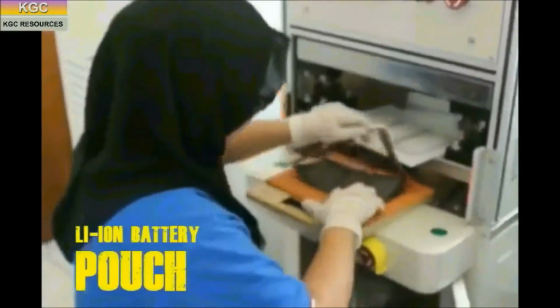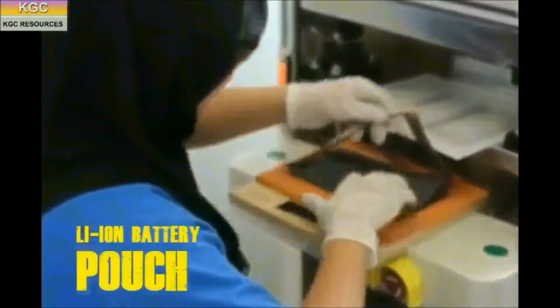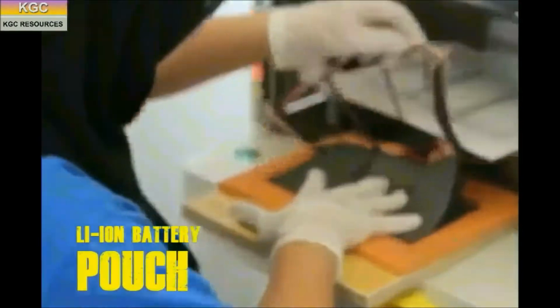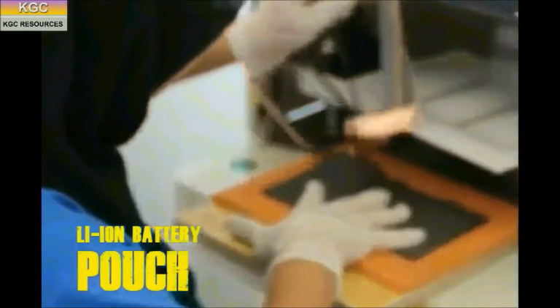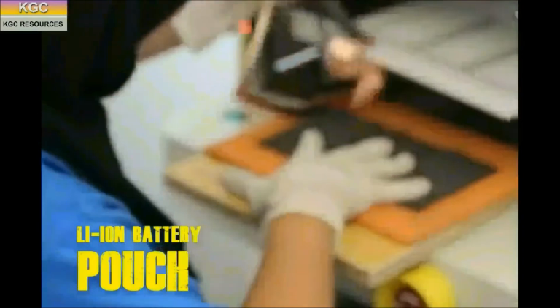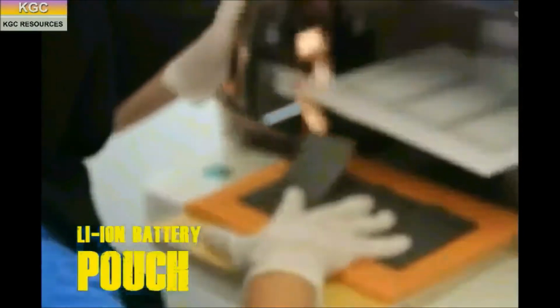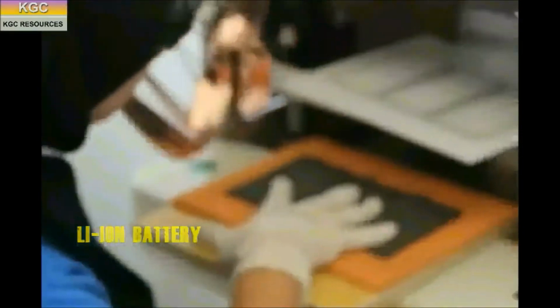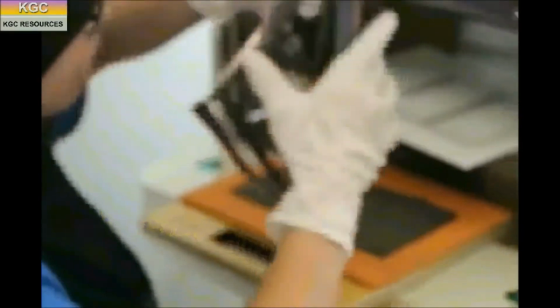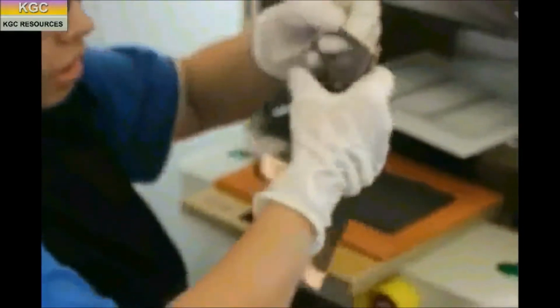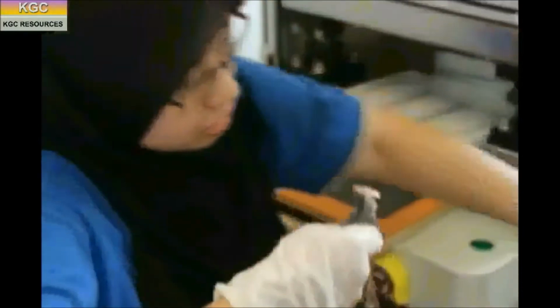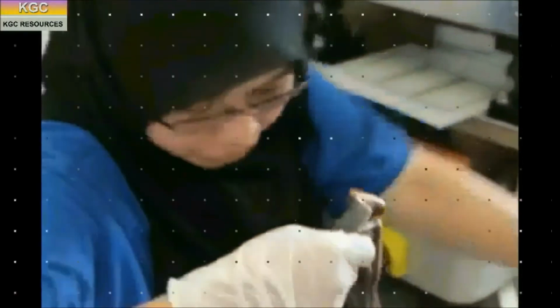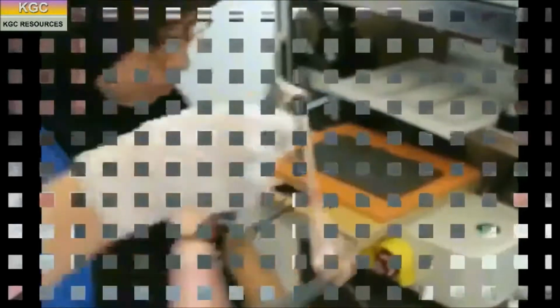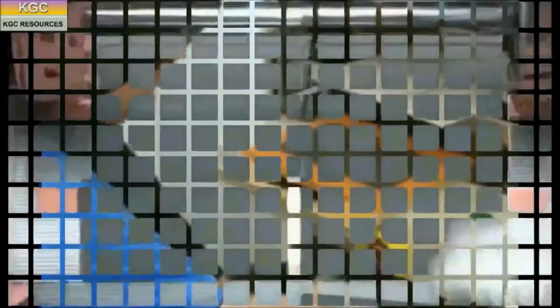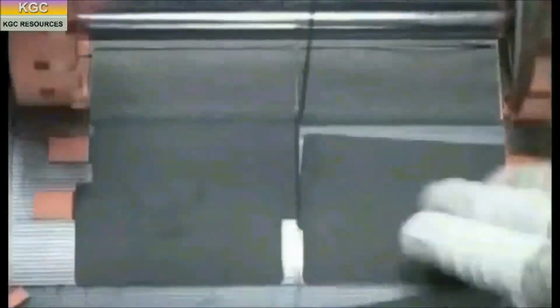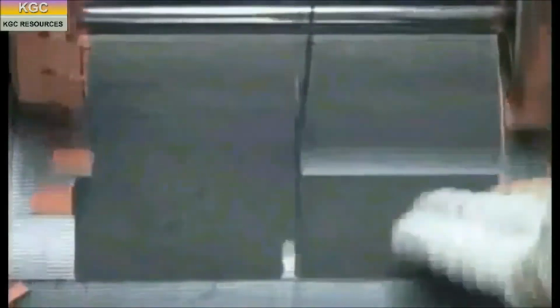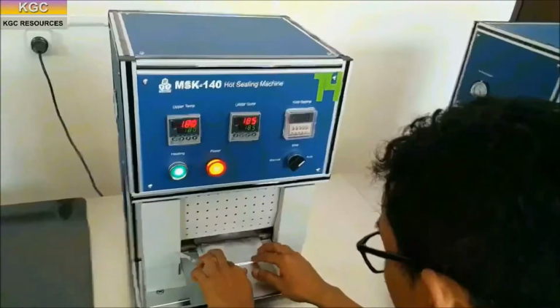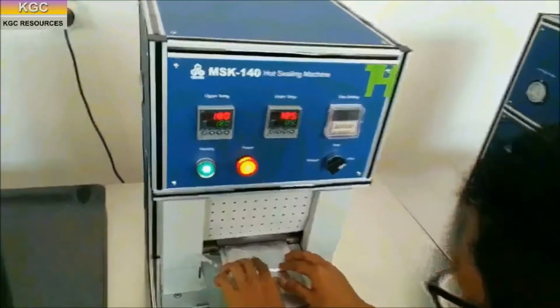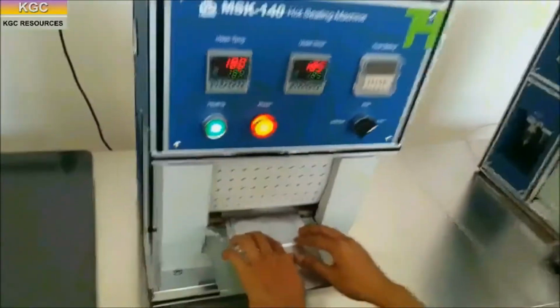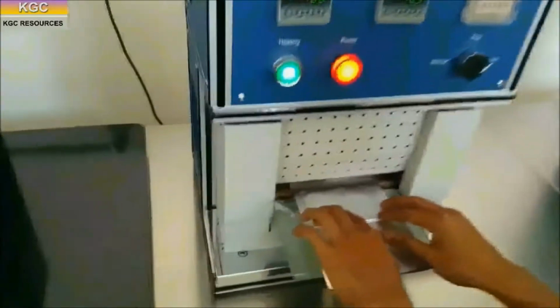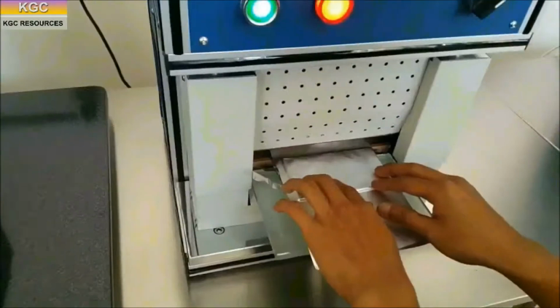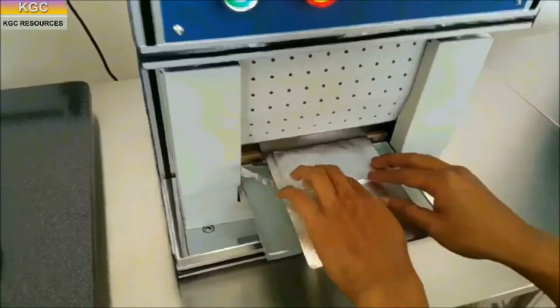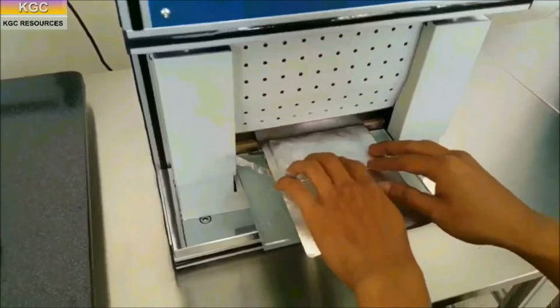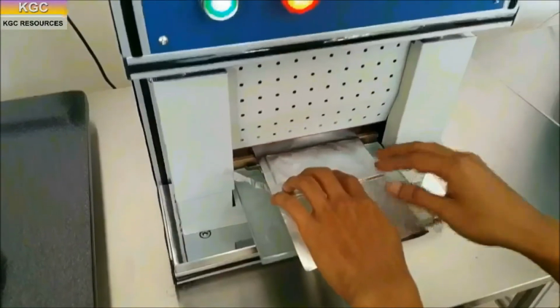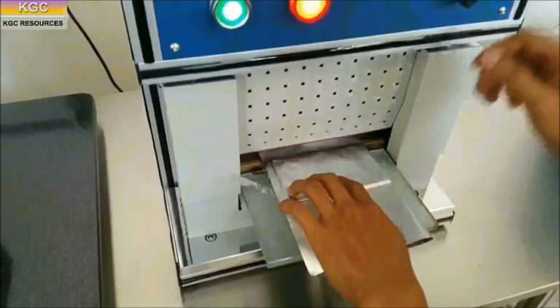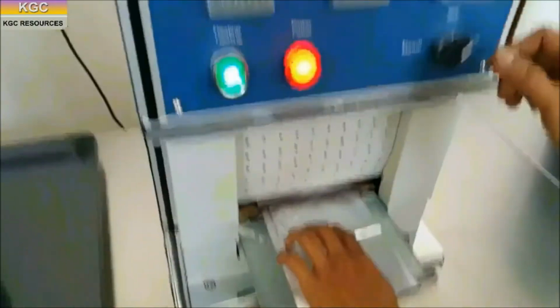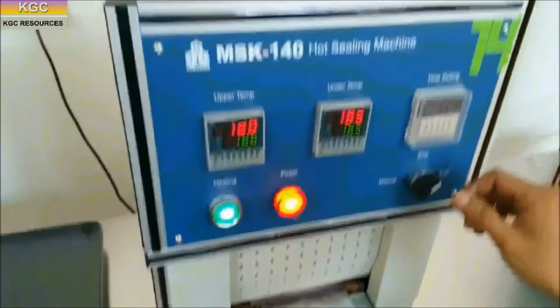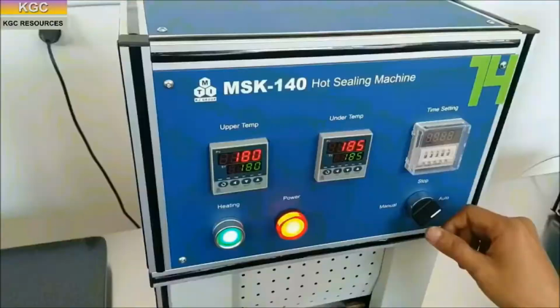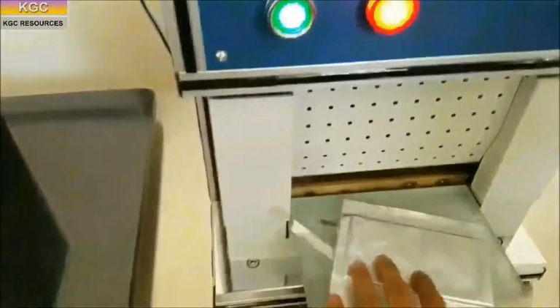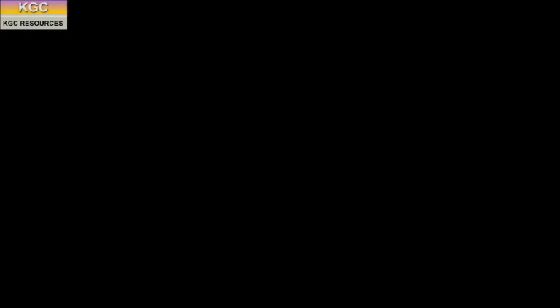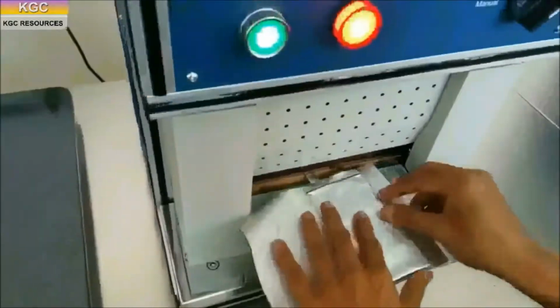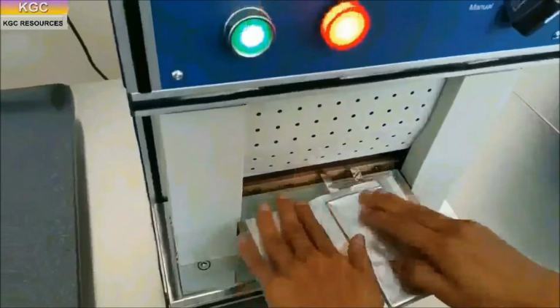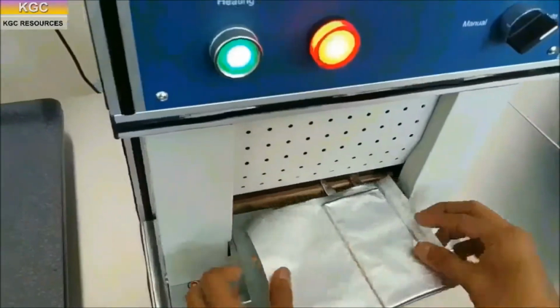The electrode is cut and divided into anode and cathode strips. A heat sealing machine is used to seal the sides and top of the pouch cell case with the tab.